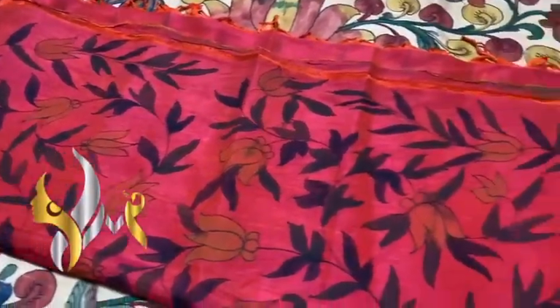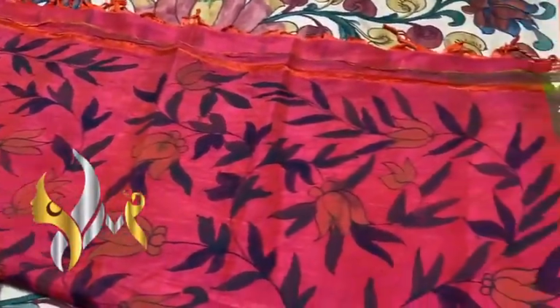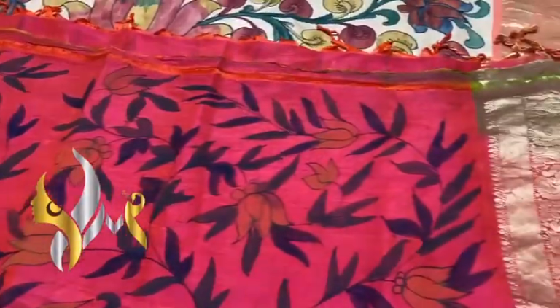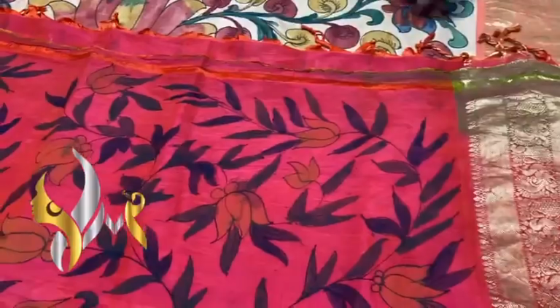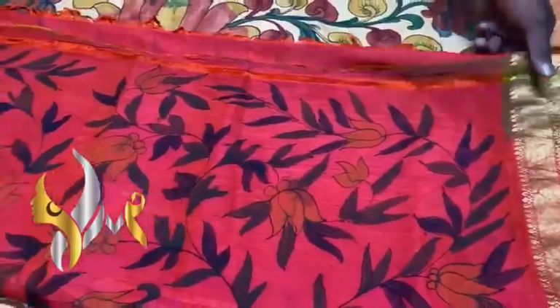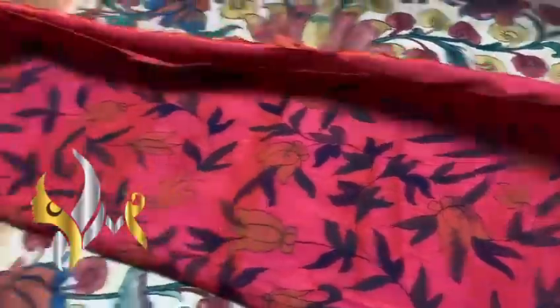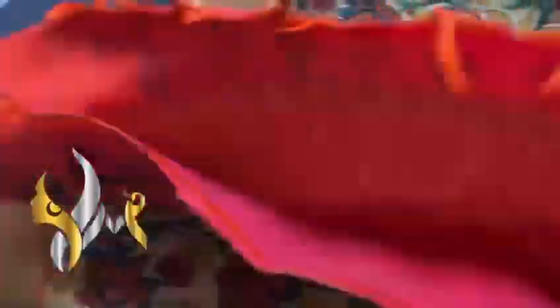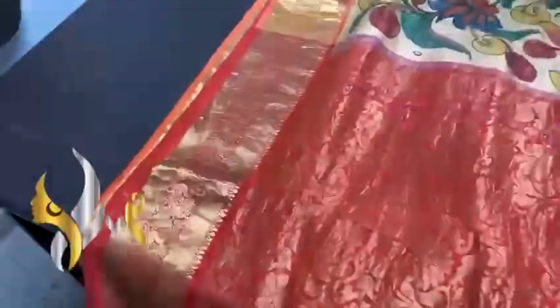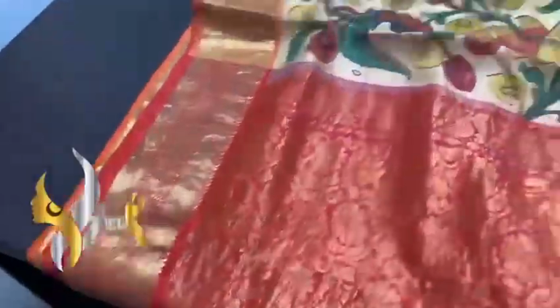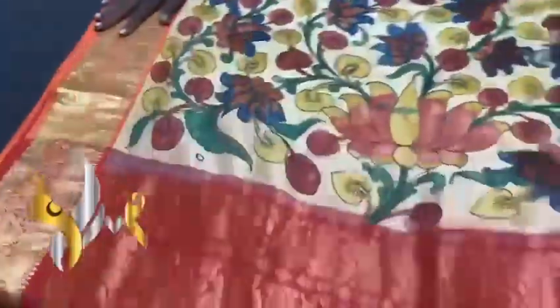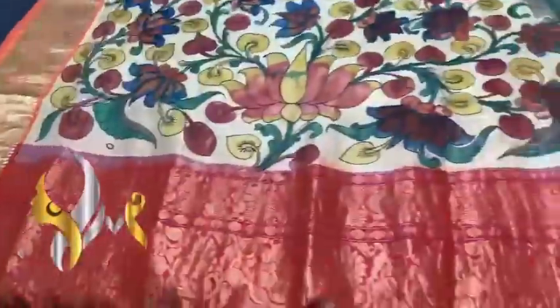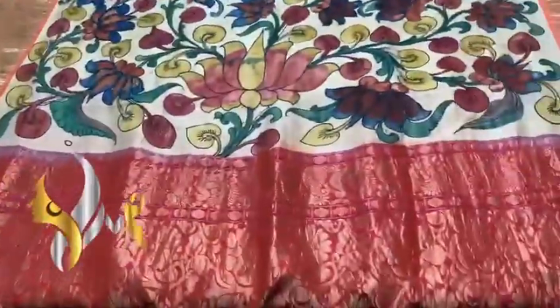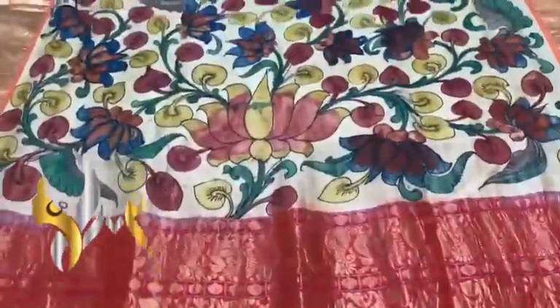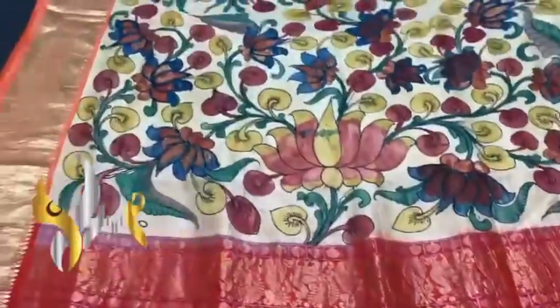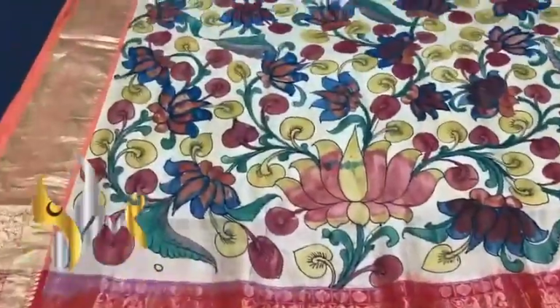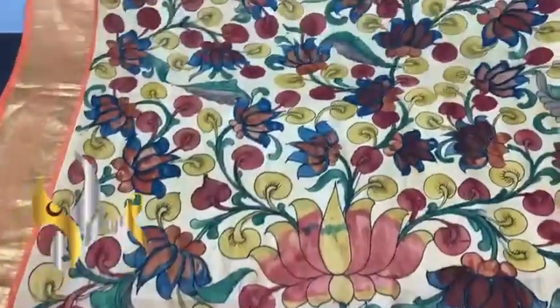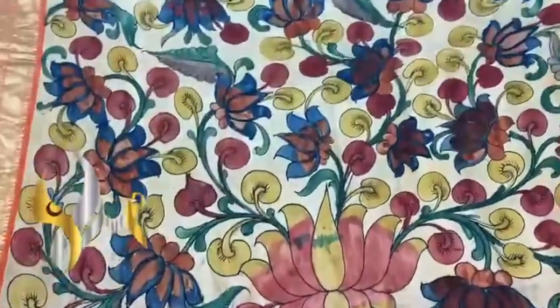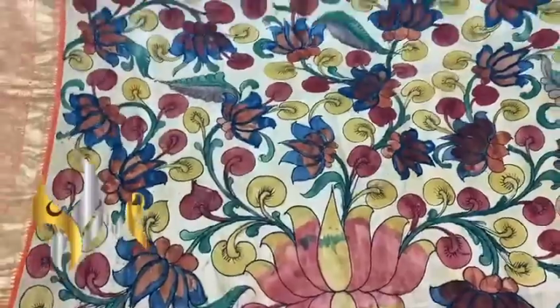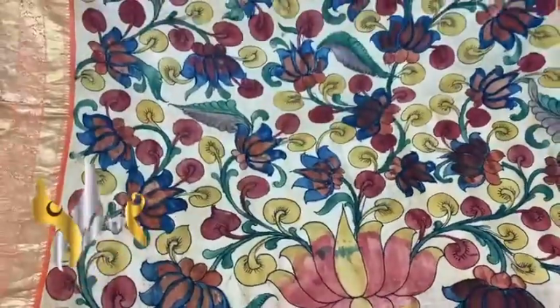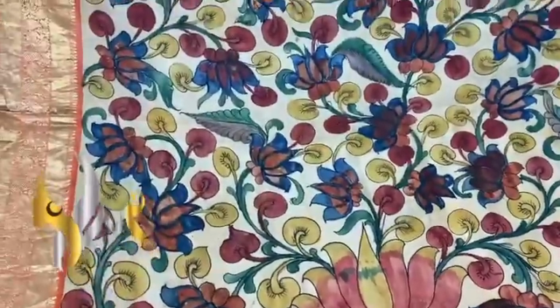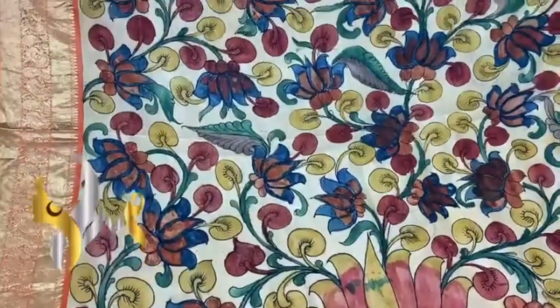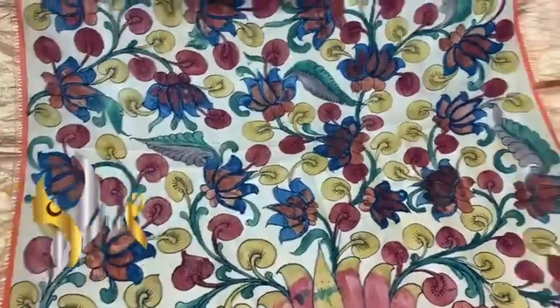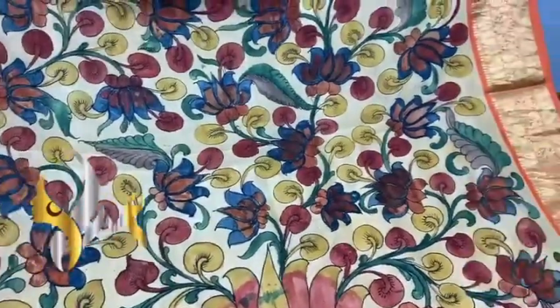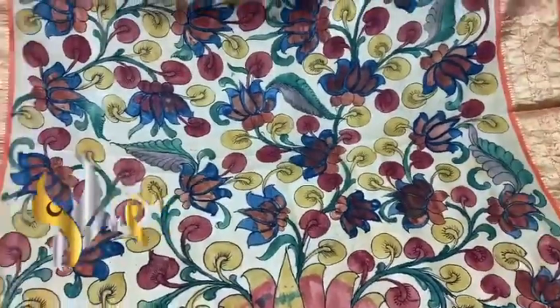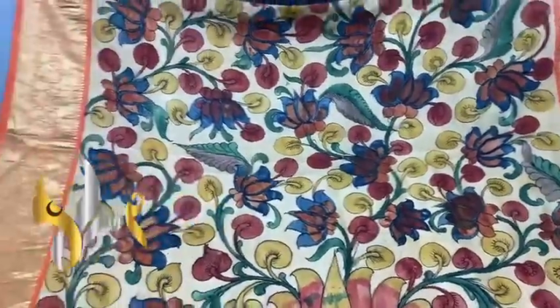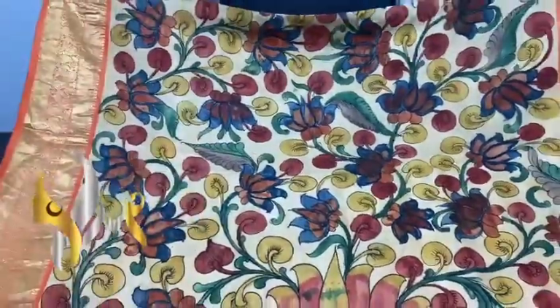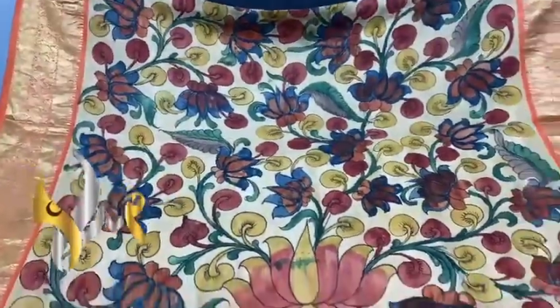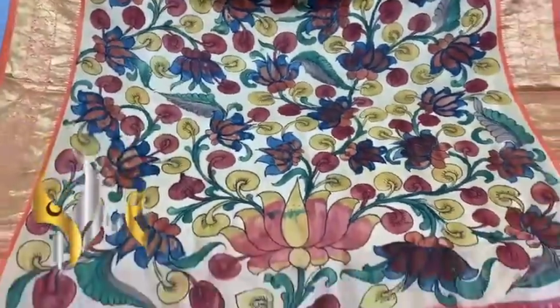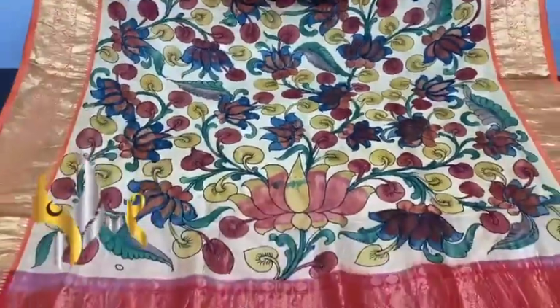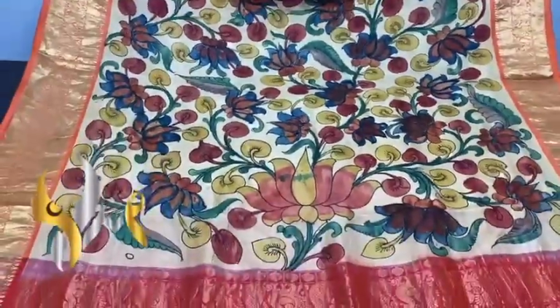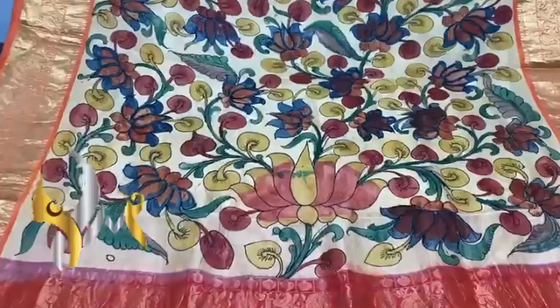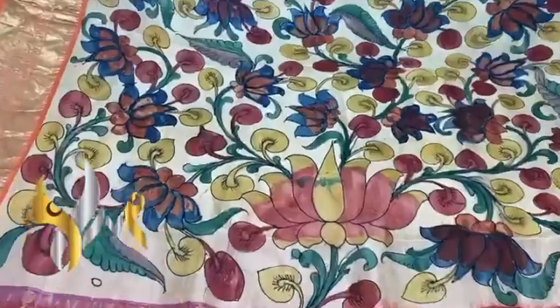Pin kalamkari painting work — floral design — along with both sides zari borders. The starting of the saree is completely lotus-painted pin kalamkari. You can see the beautiful colors and the fine finish.